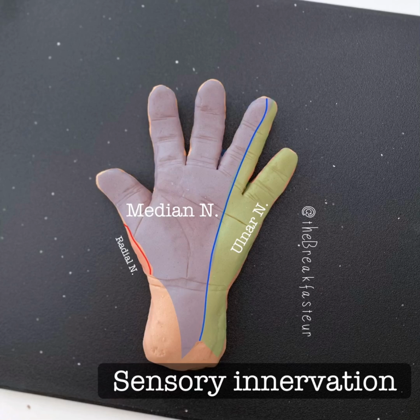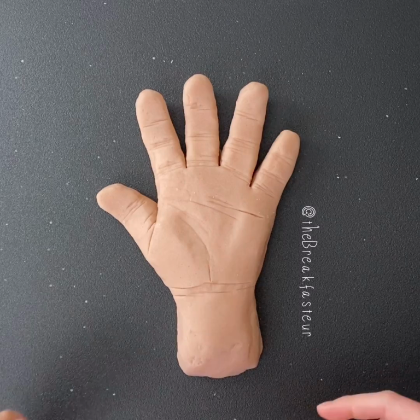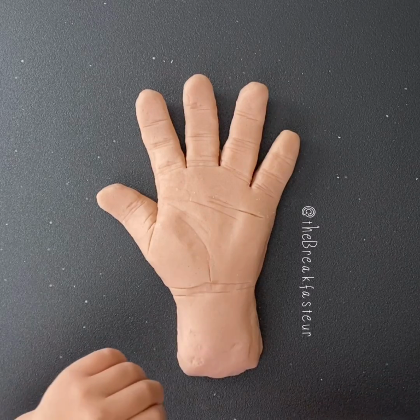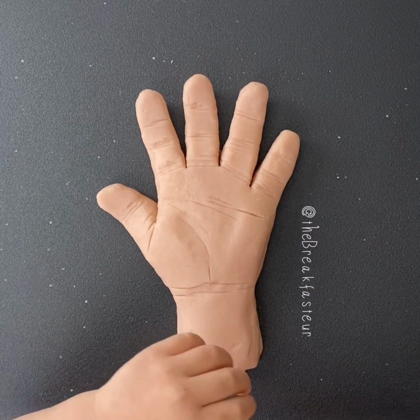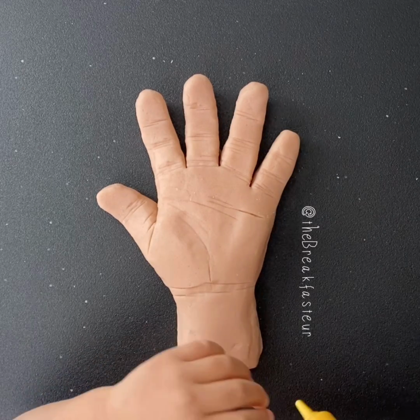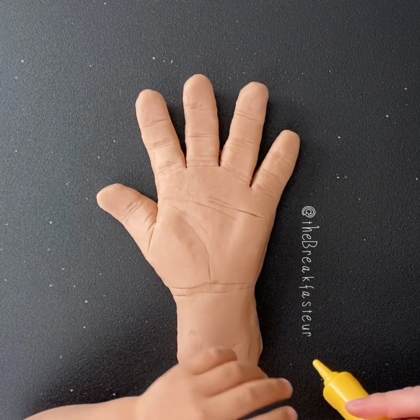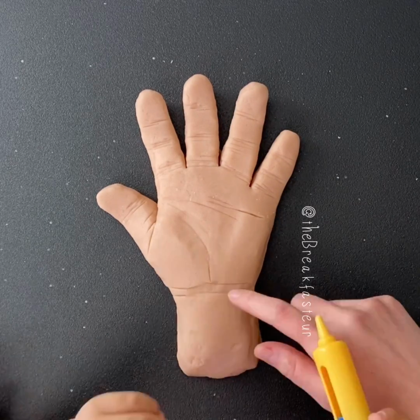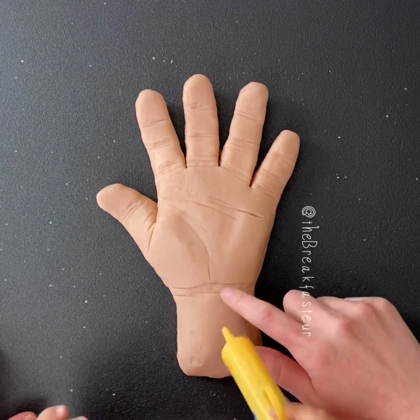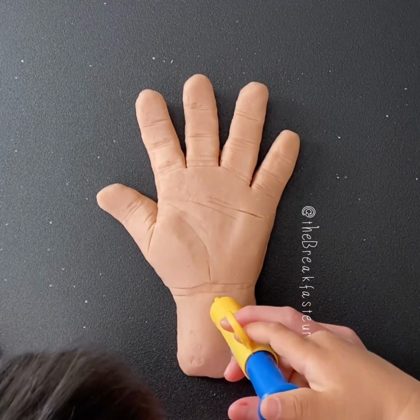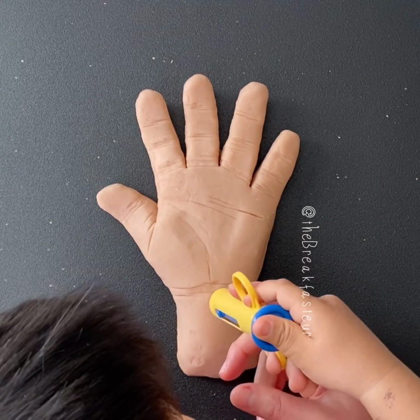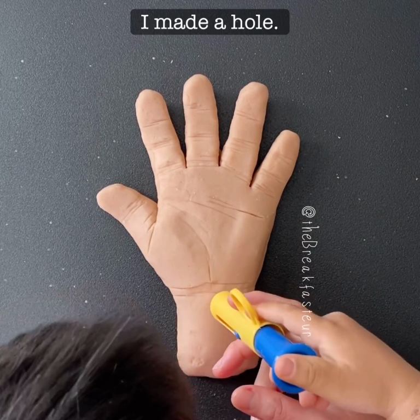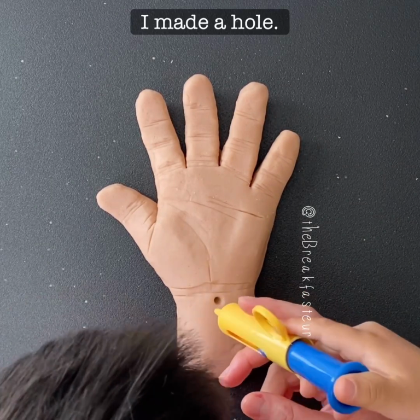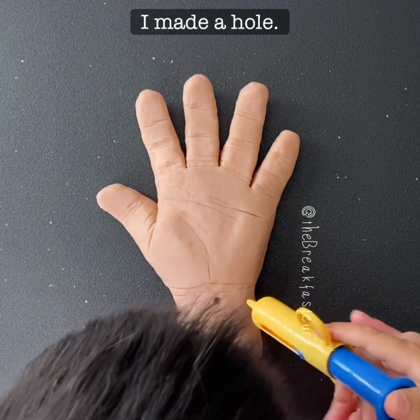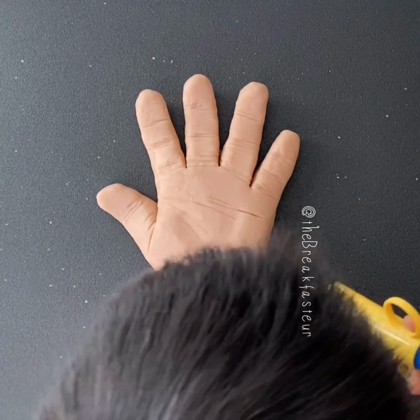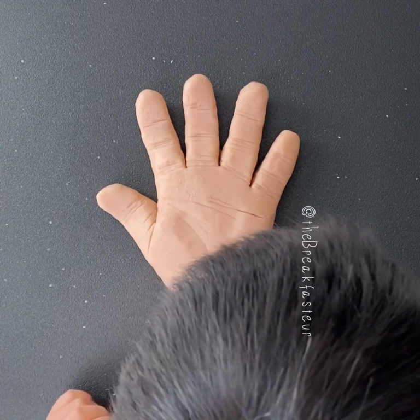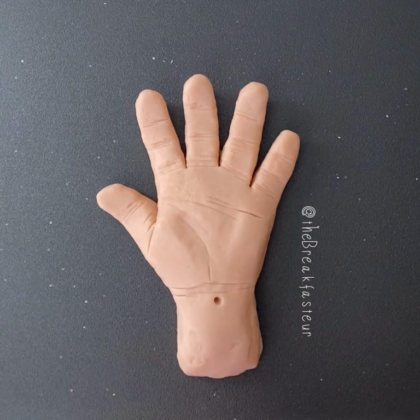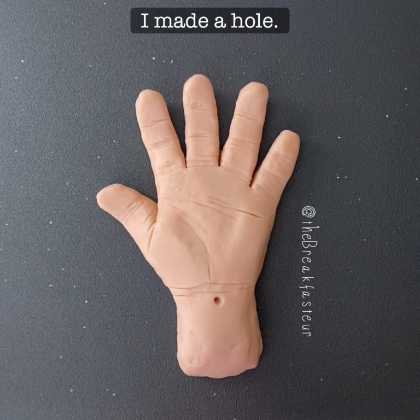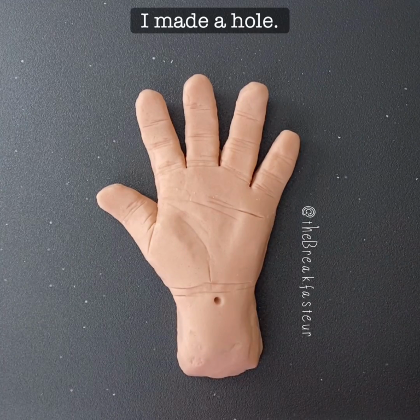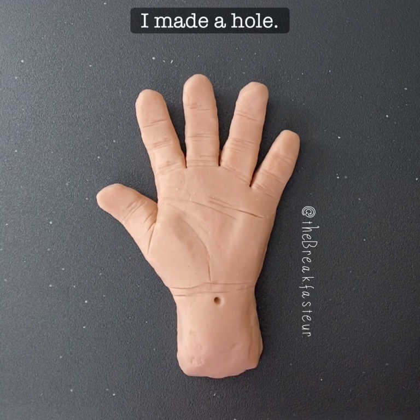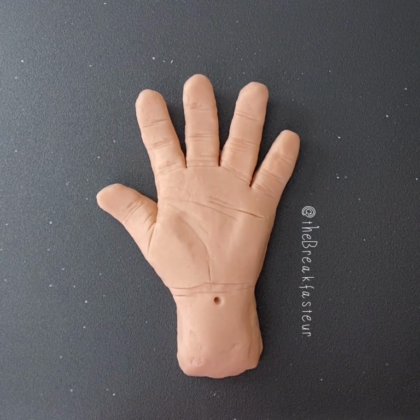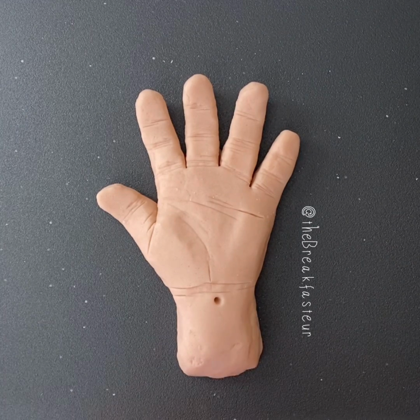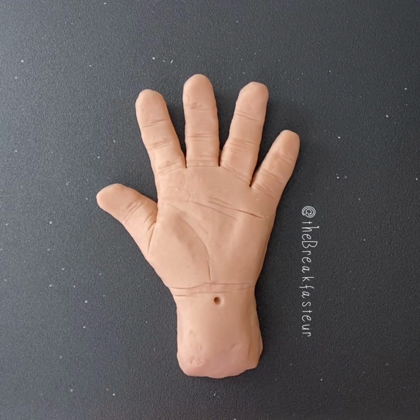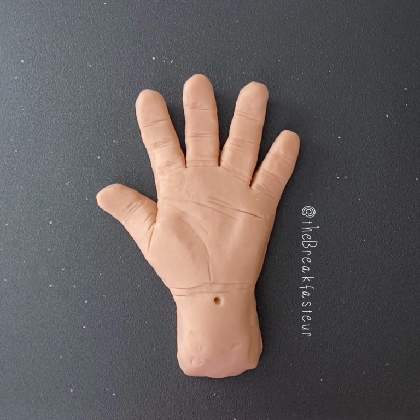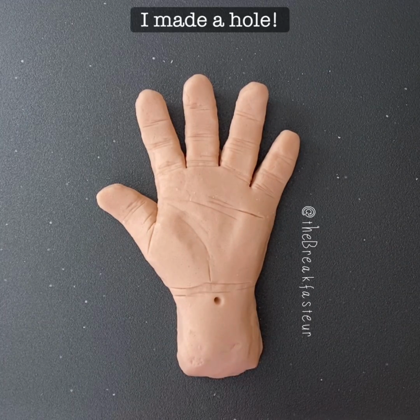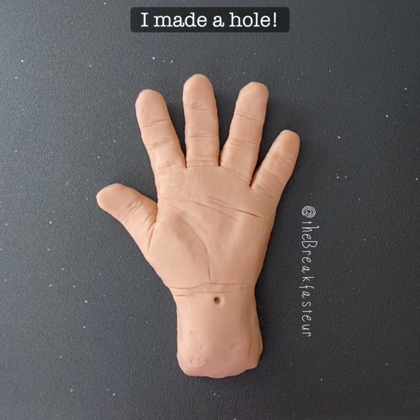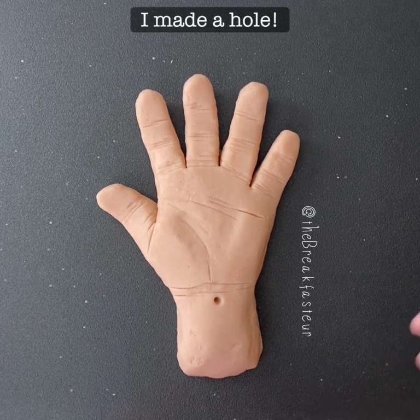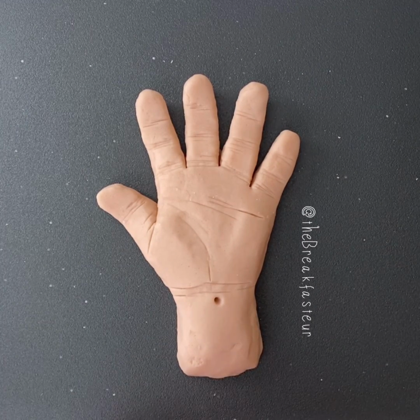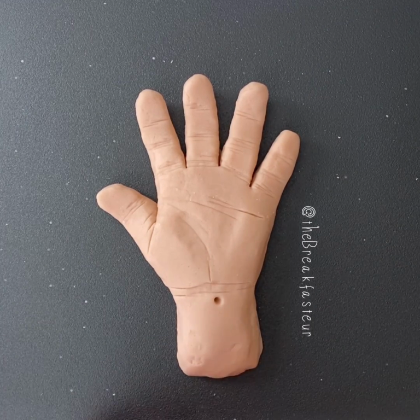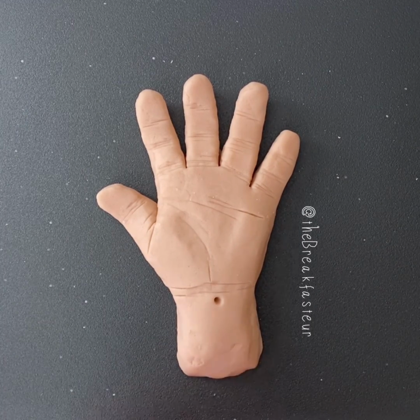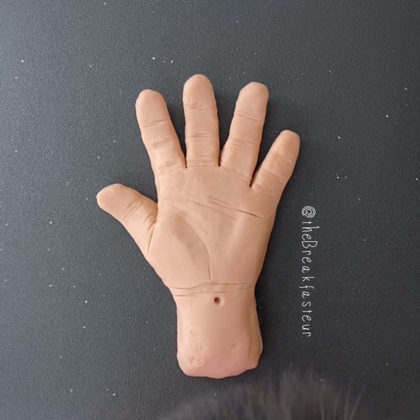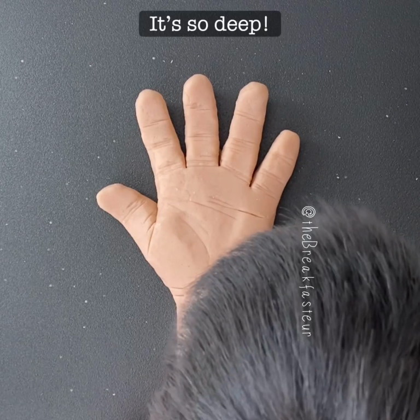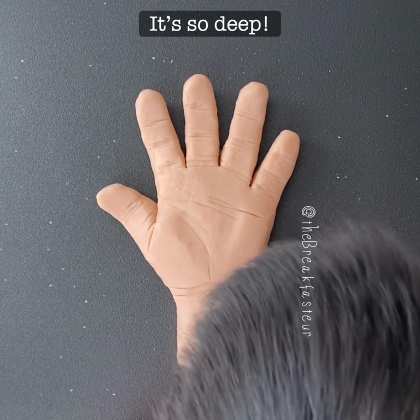We're going to numb the median nerve. I made a hole. You really numbed it. It's so deep.